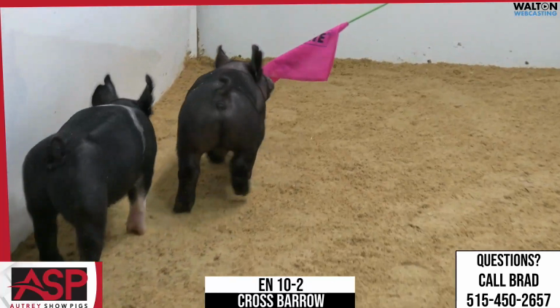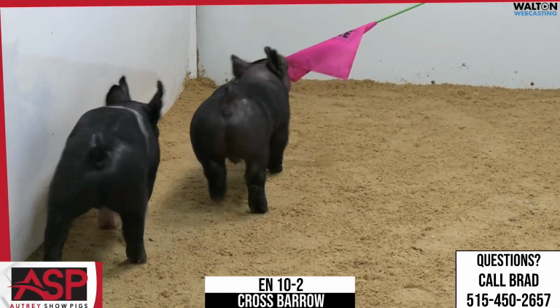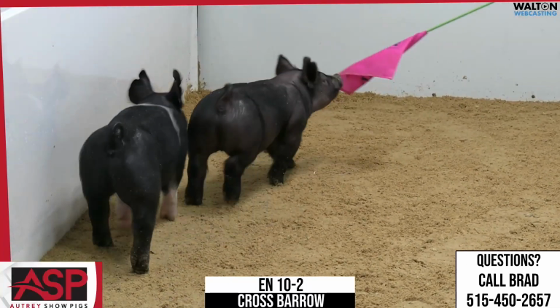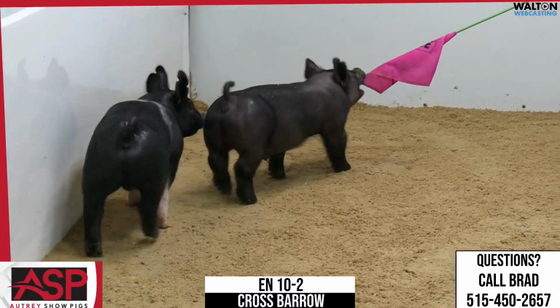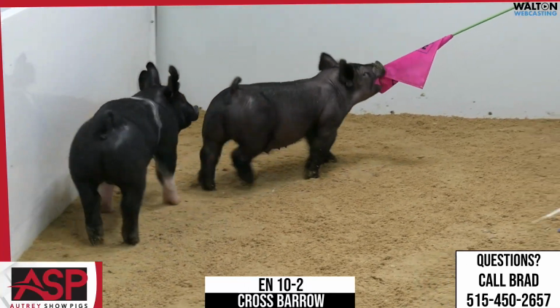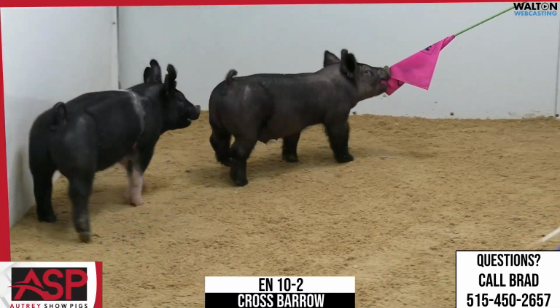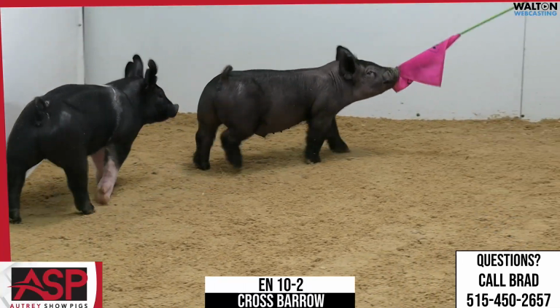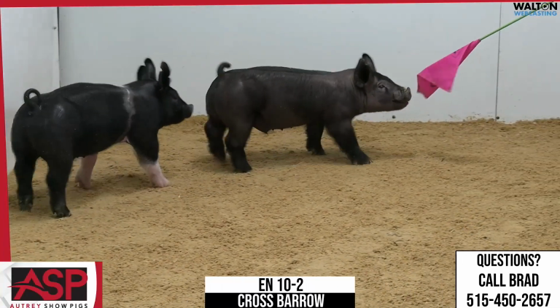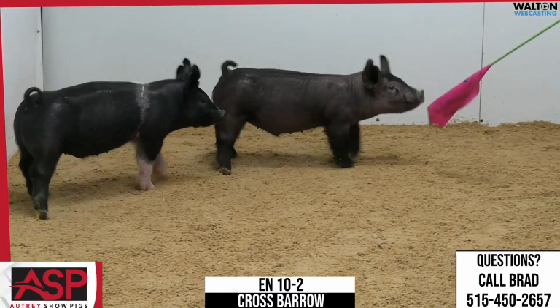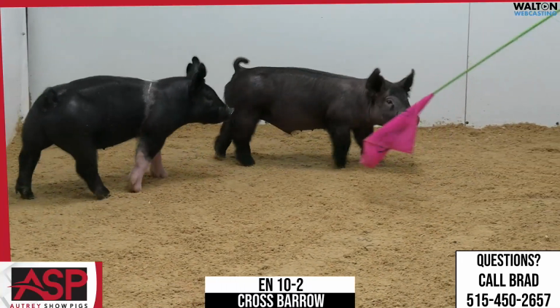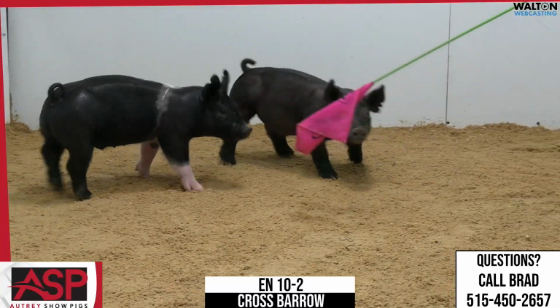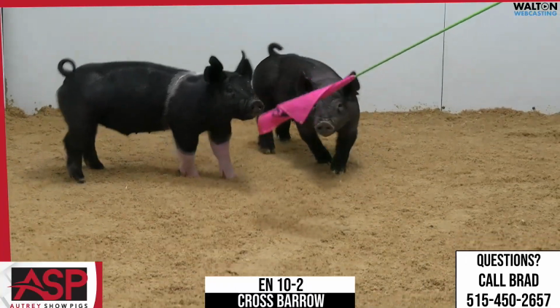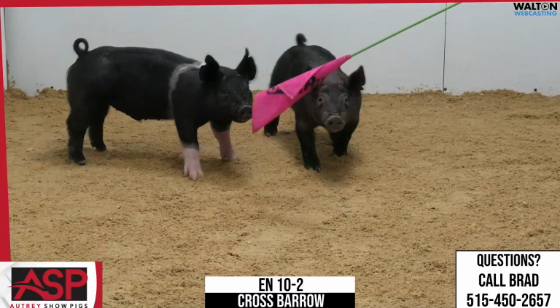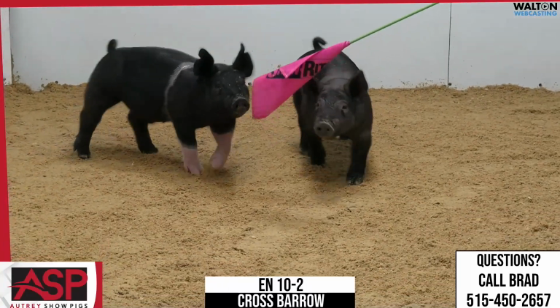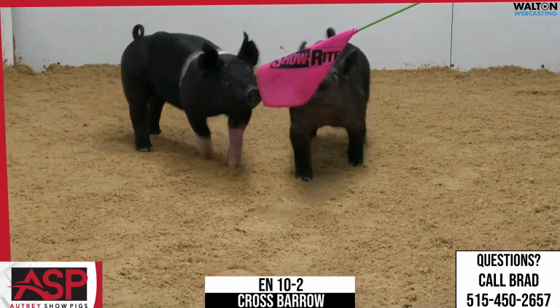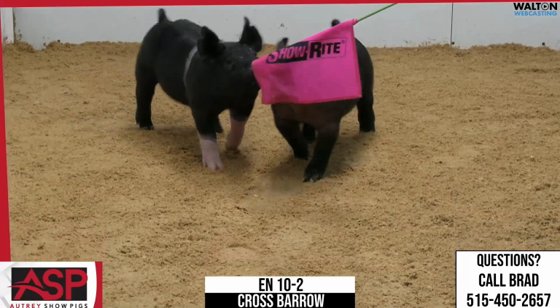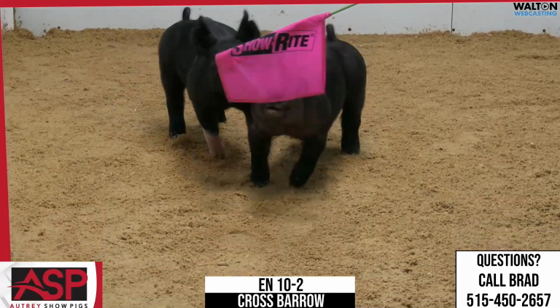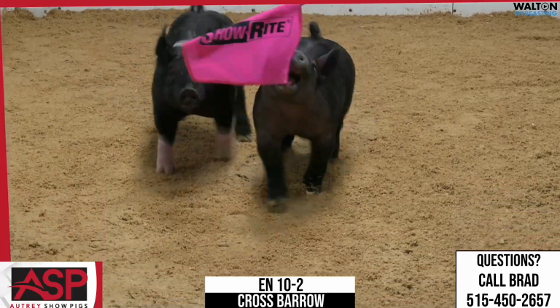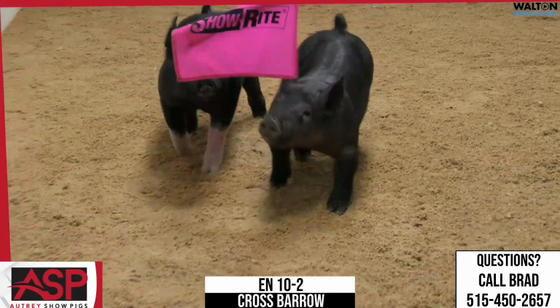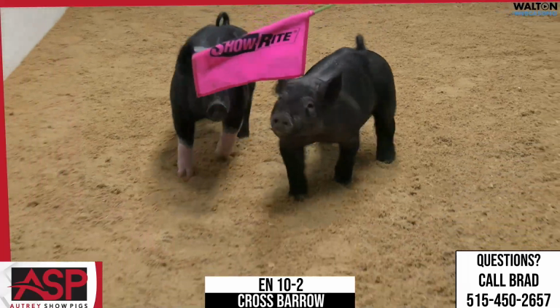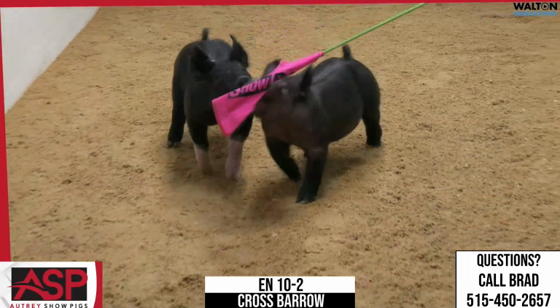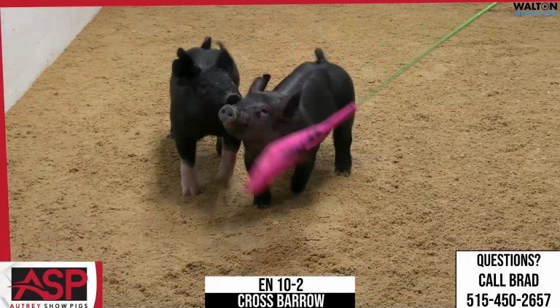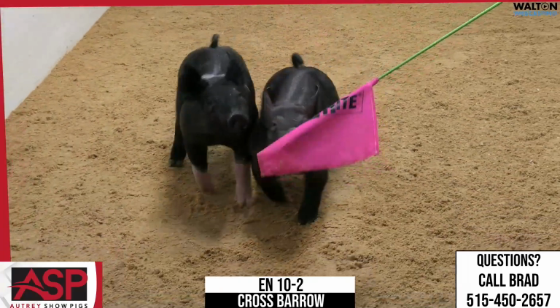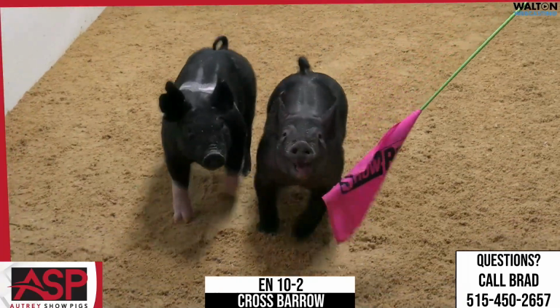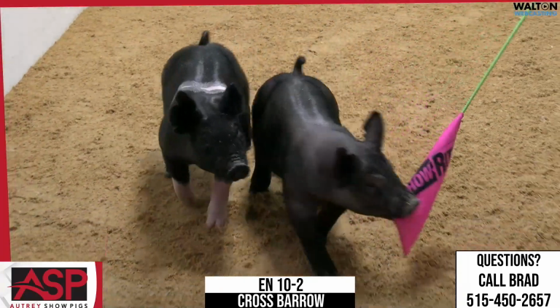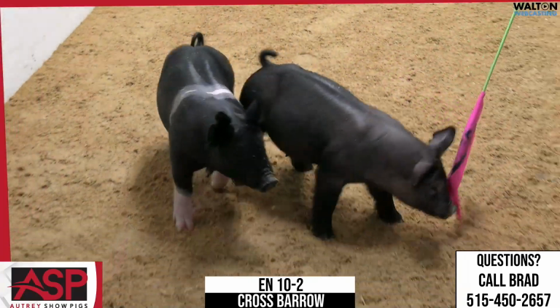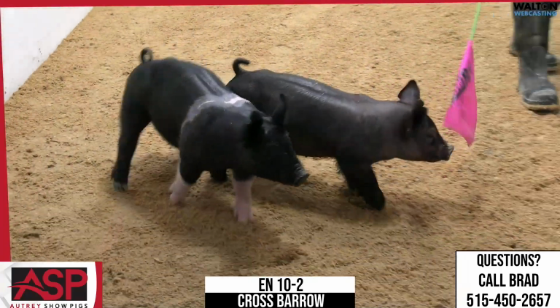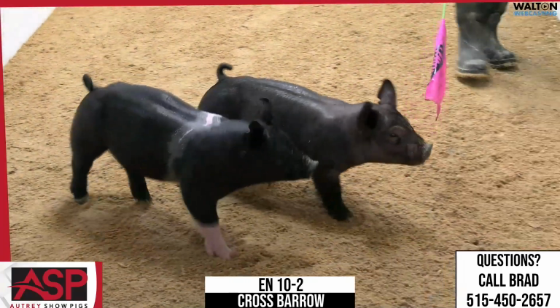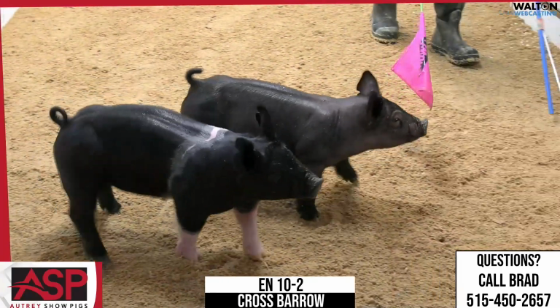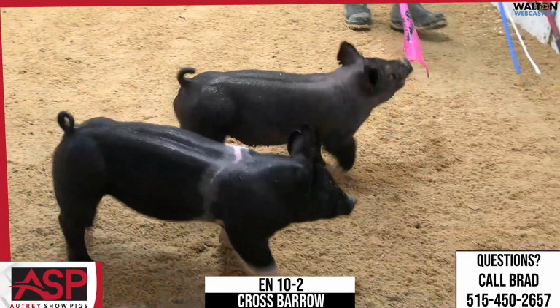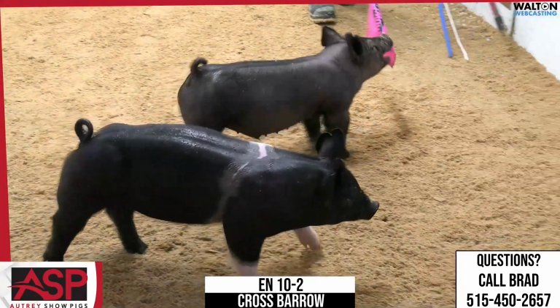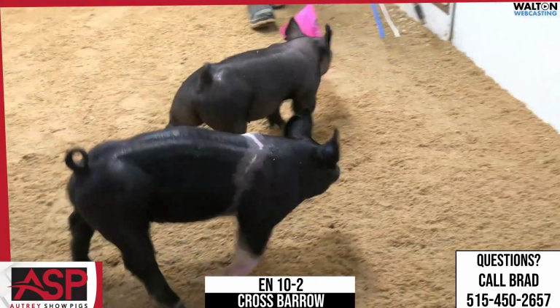Yeah, black pigs matter too. In this one, we were actually going to let Grant talk because I think he had it down and he just said, hey, color aside, this and that.